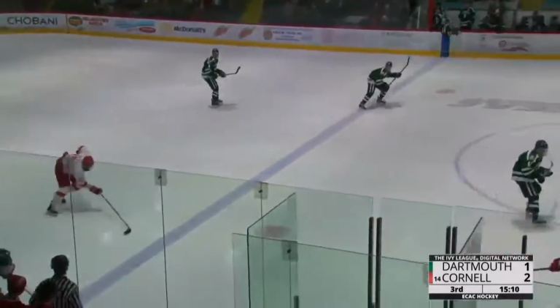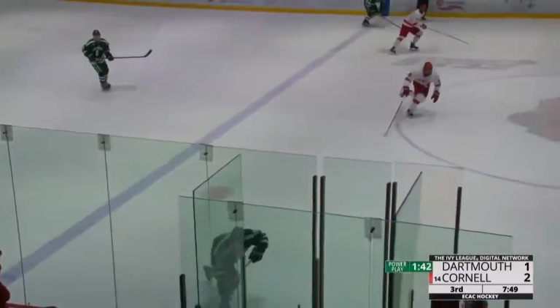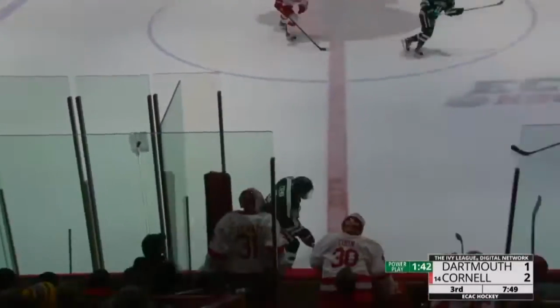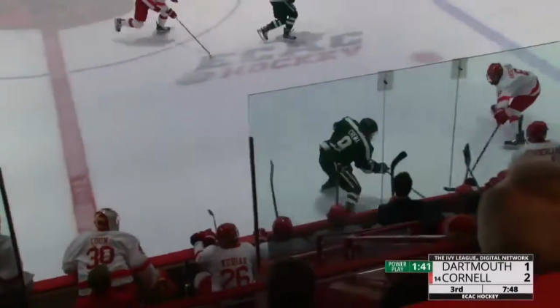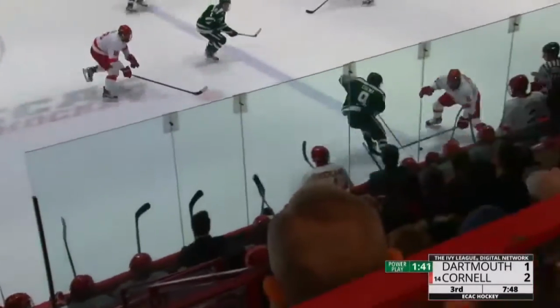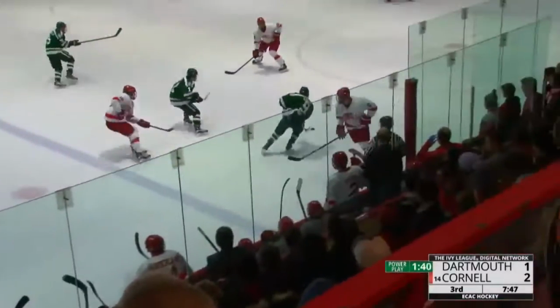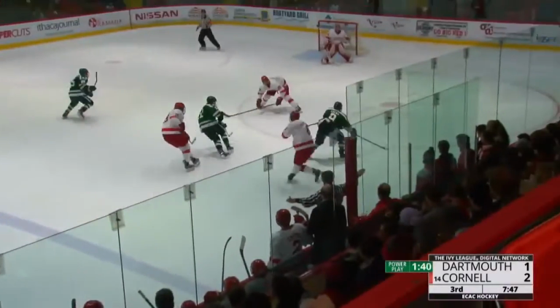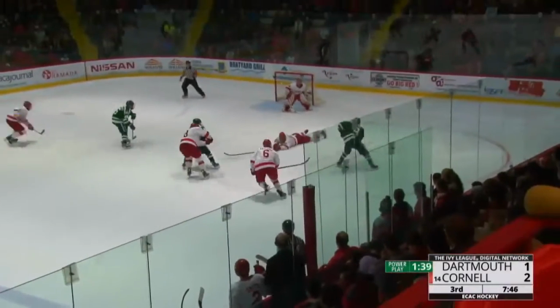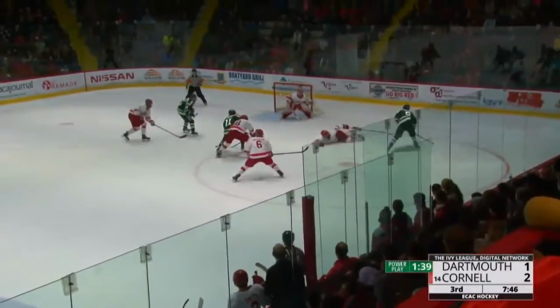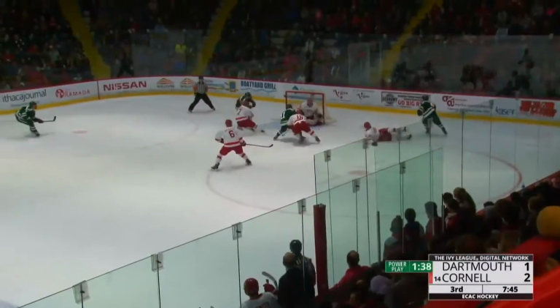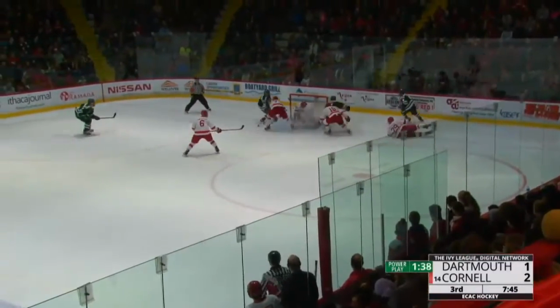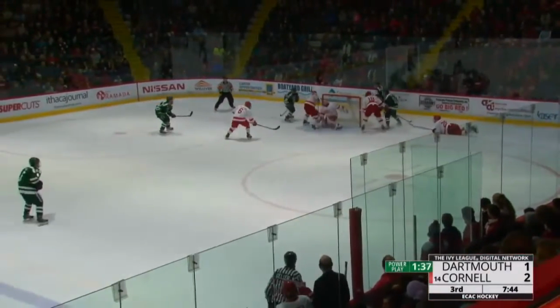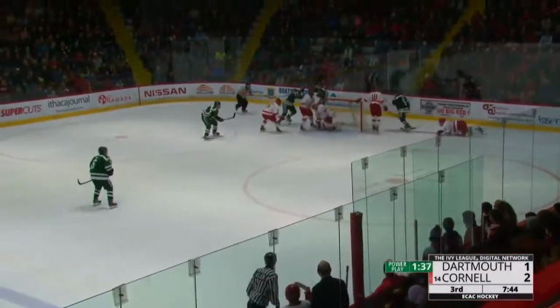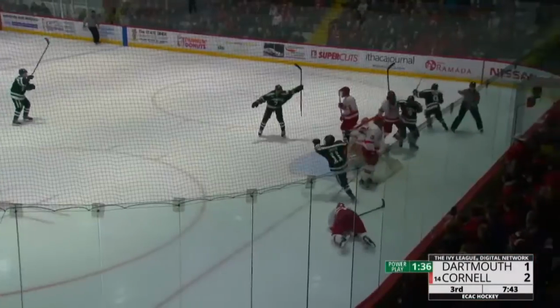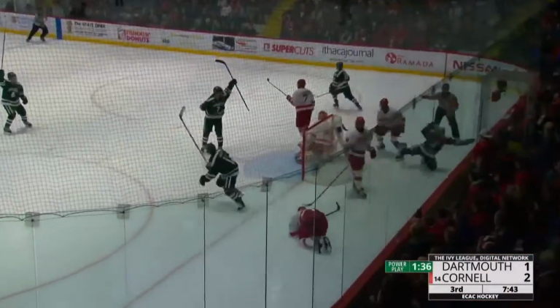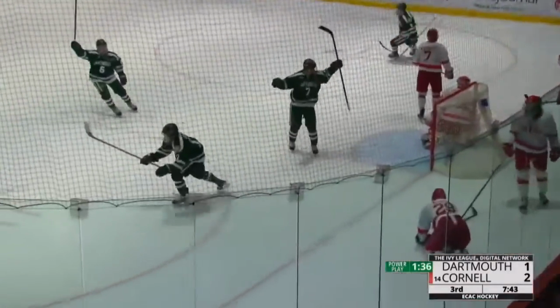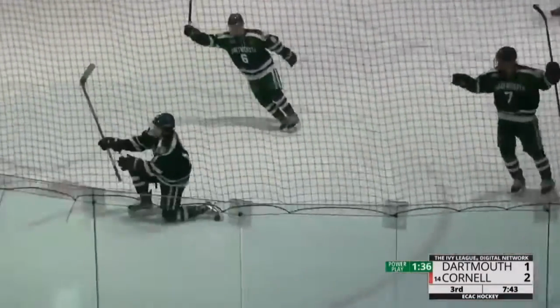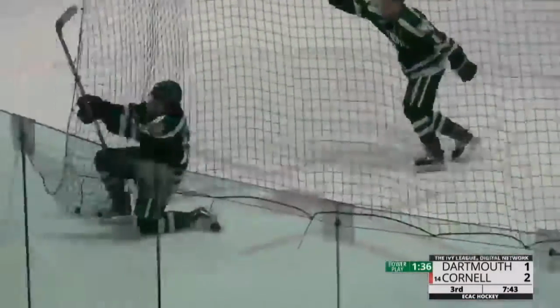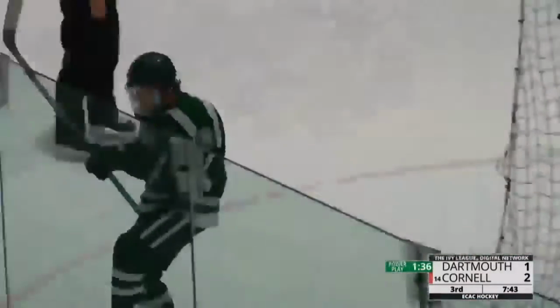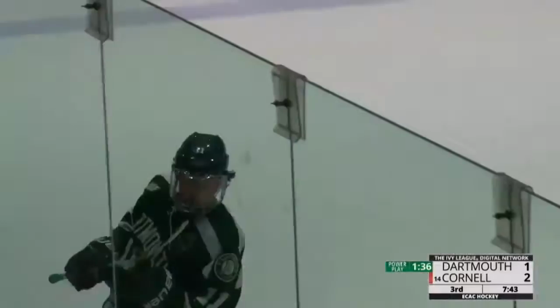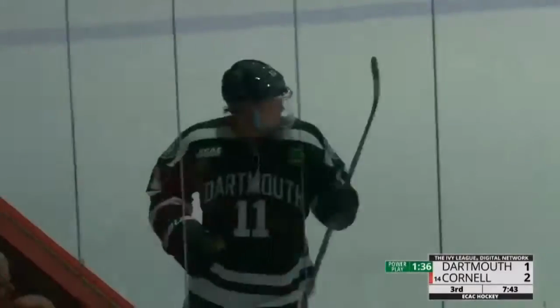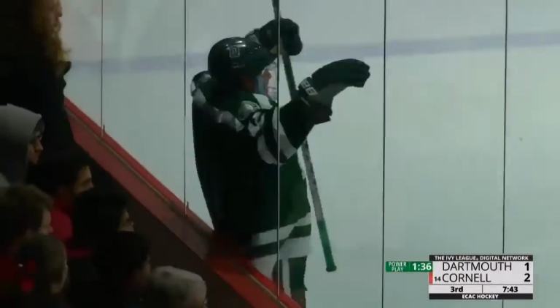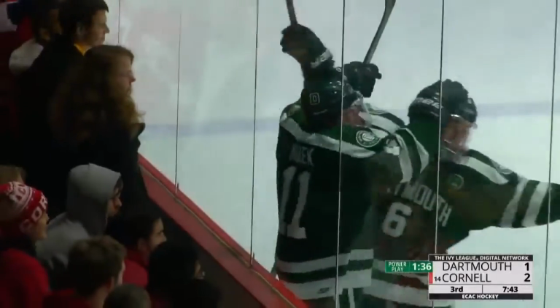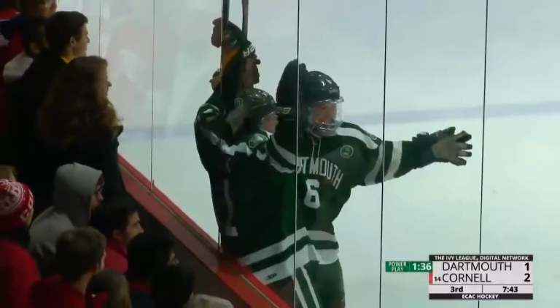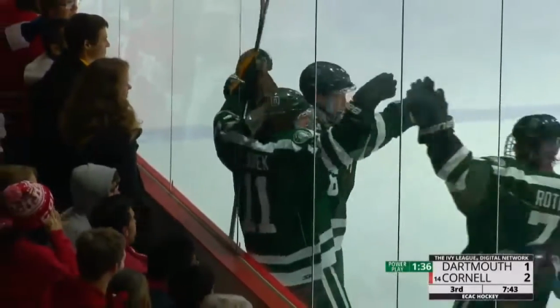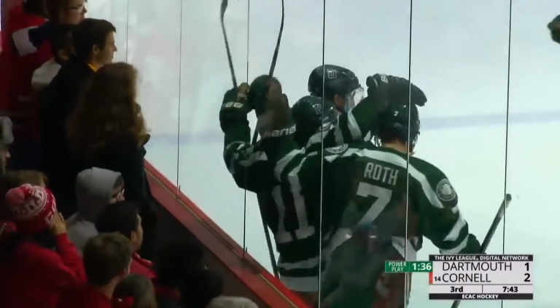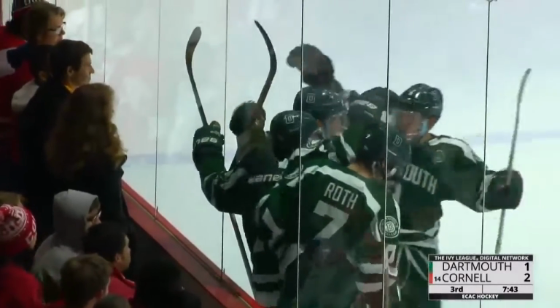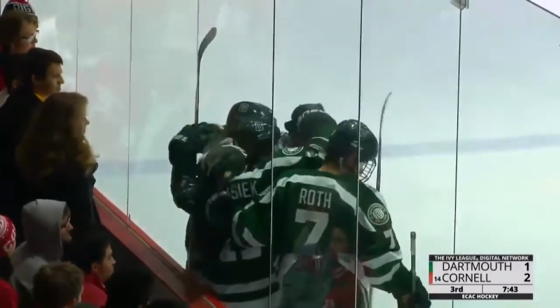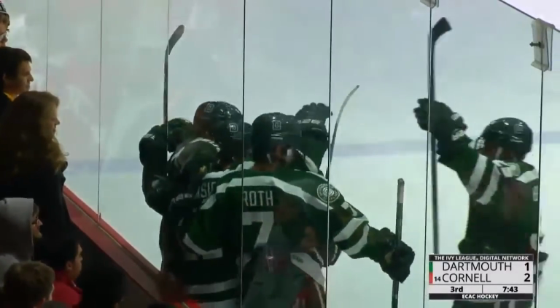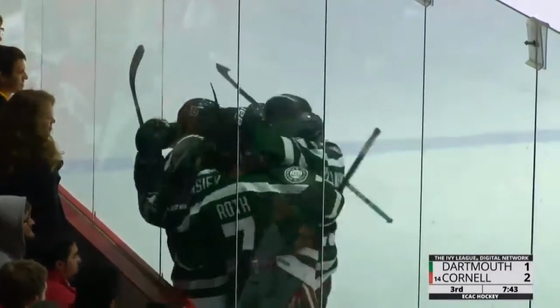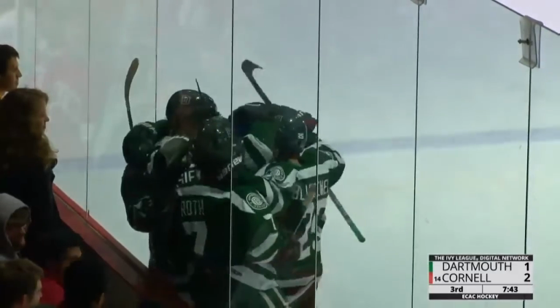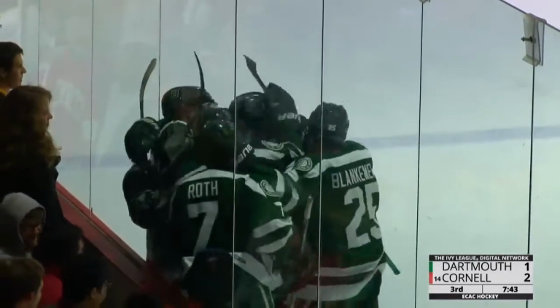For Dartmouth — gets it to Crema in the neutral zone. Crema, five power play goals, by far the most on this team. Looks to center, popped loose and knocked home. Who had it for Dartmouth? It looks like it's going to be Jacek. That power play goal ties it up for the Big Green at two apiece.